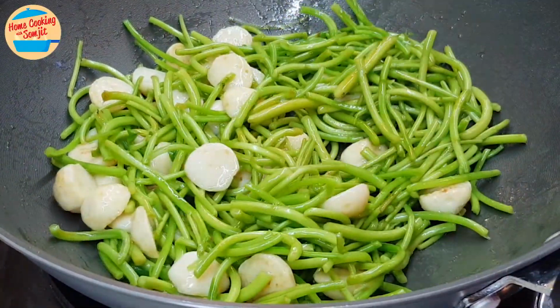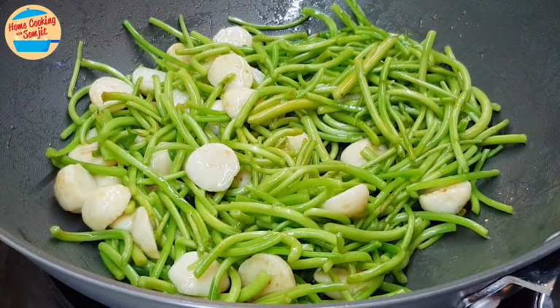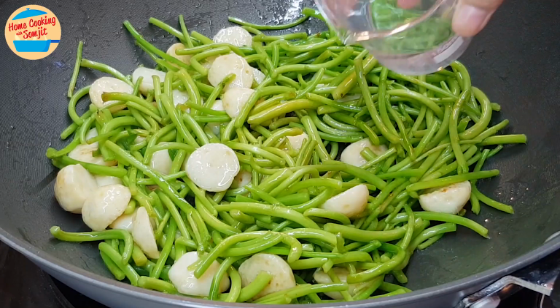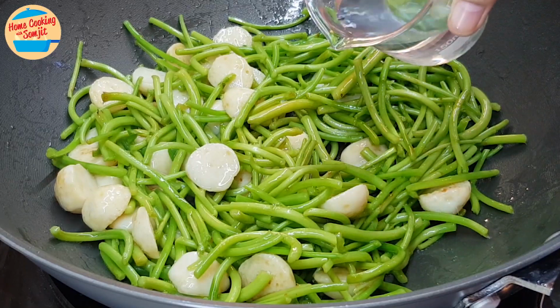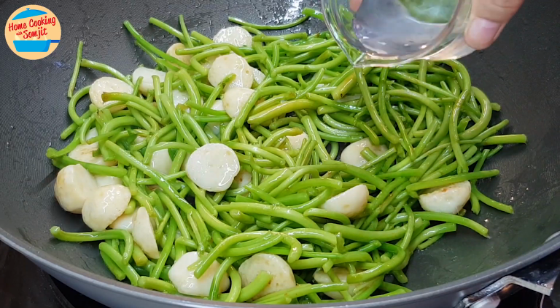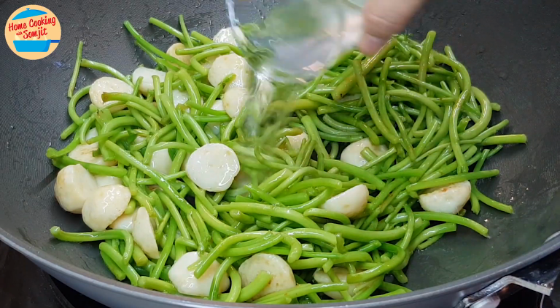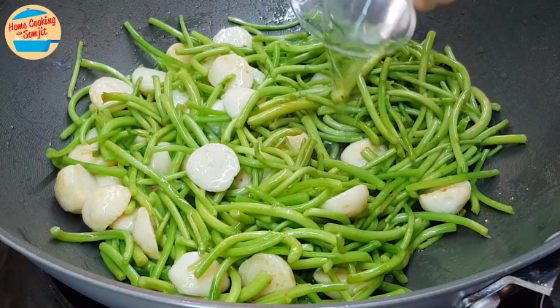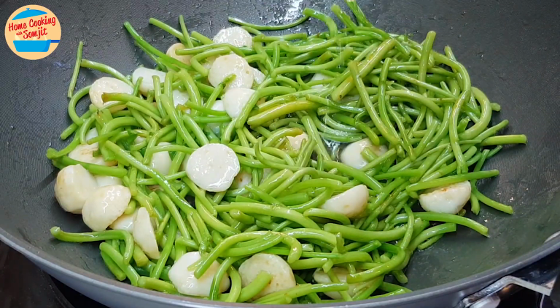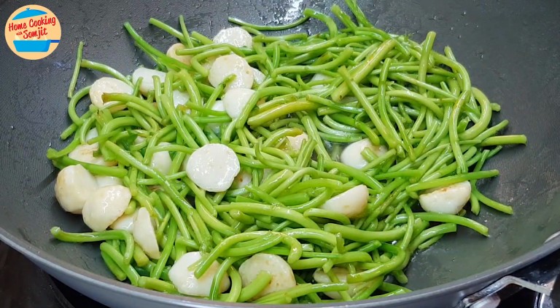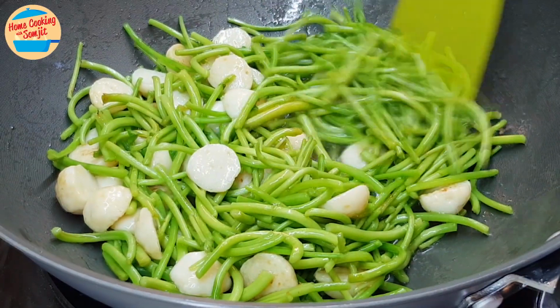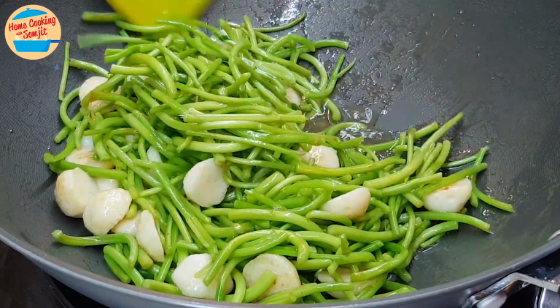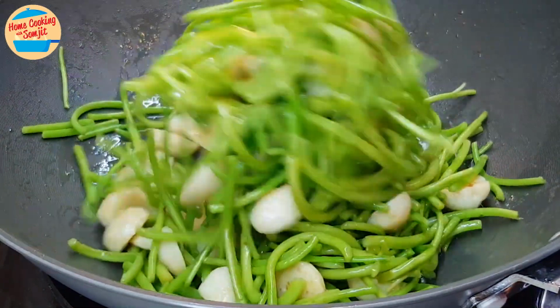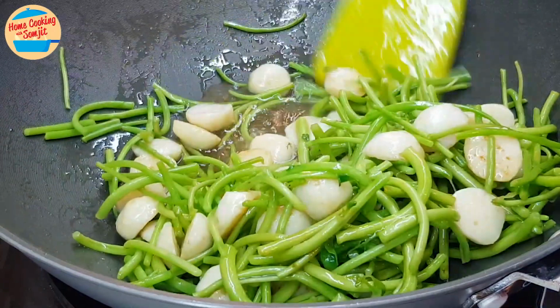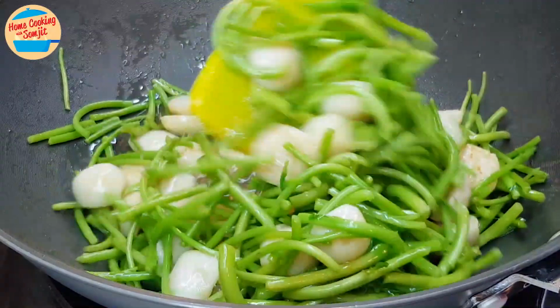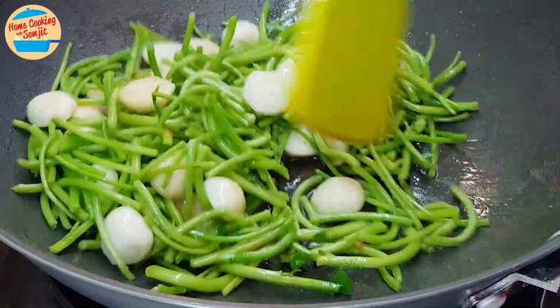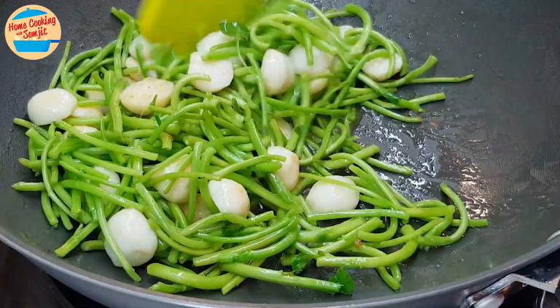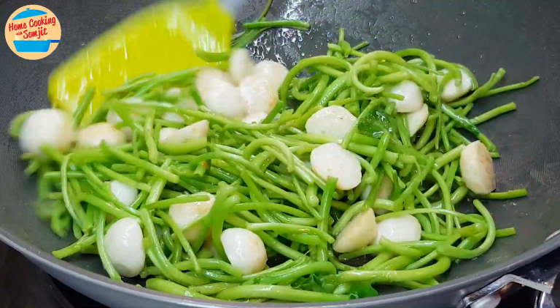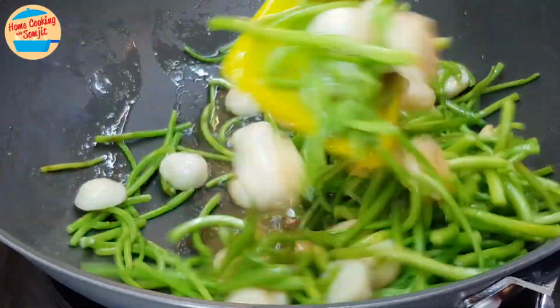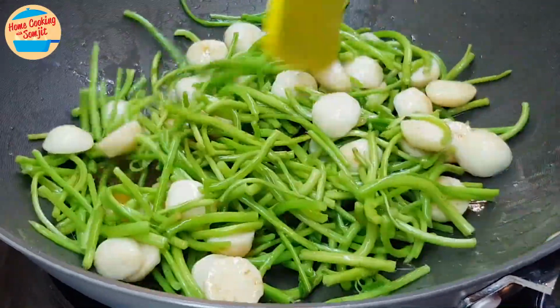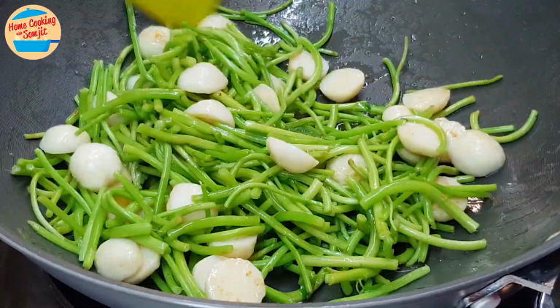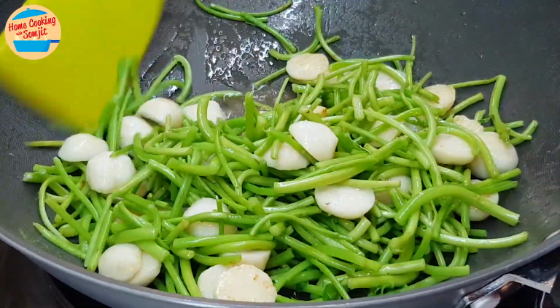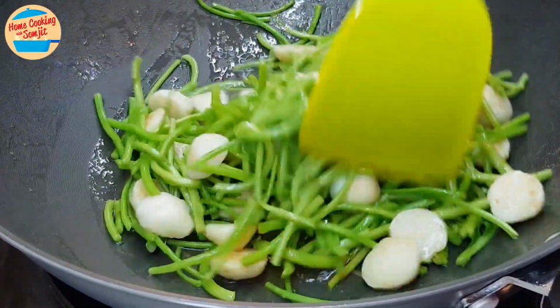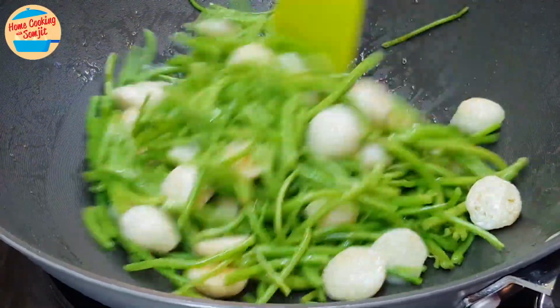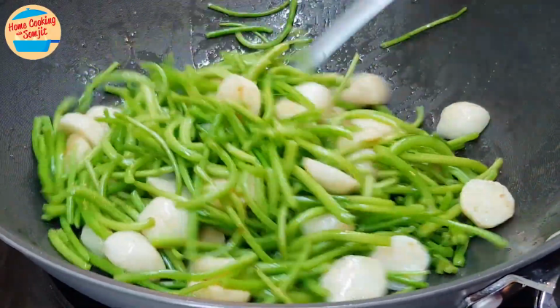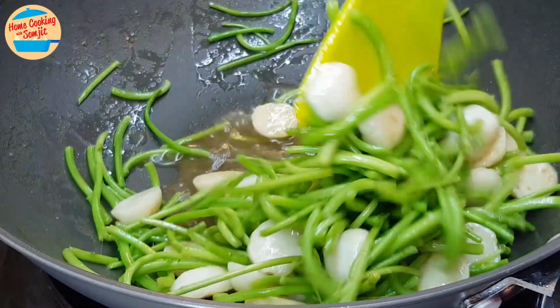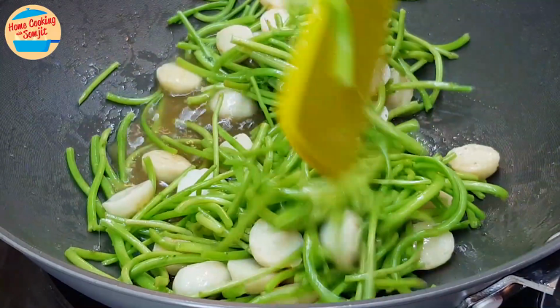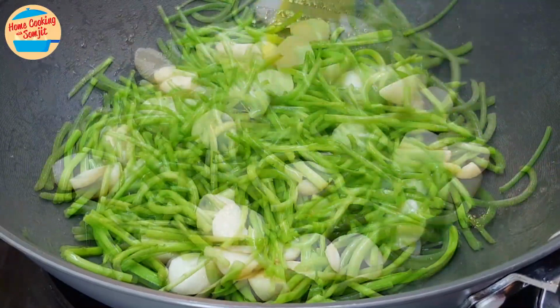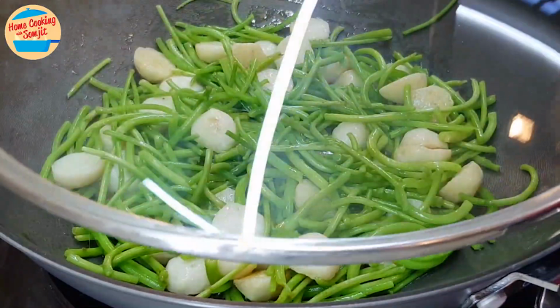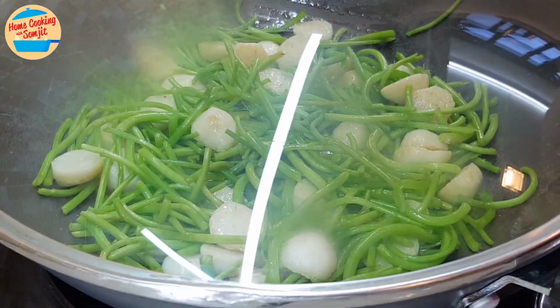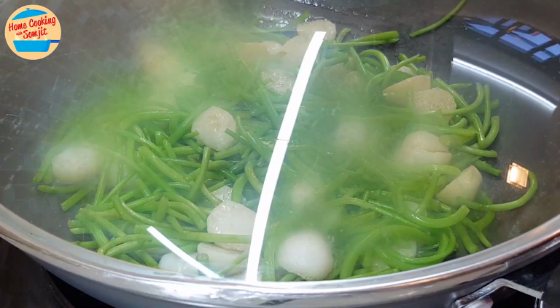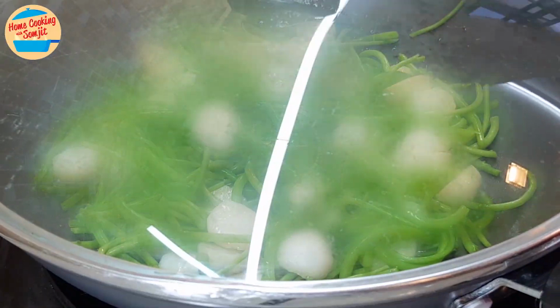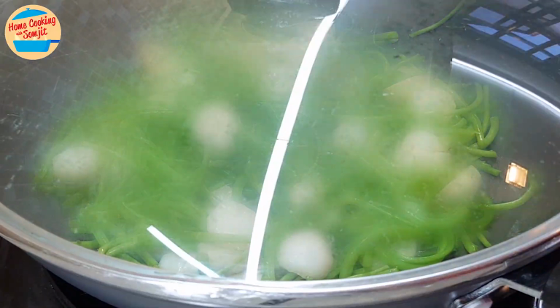When the pan is getting dry, add in all the water and give it a mix. When the pan is getting dry again, cover the pan and allow it to cook for 2 minutes.